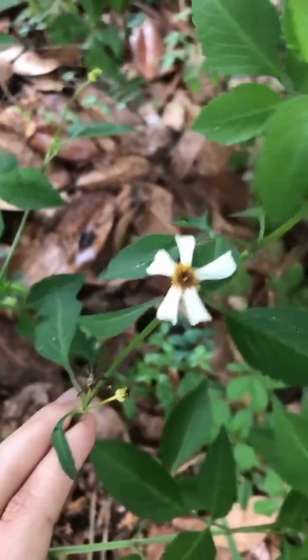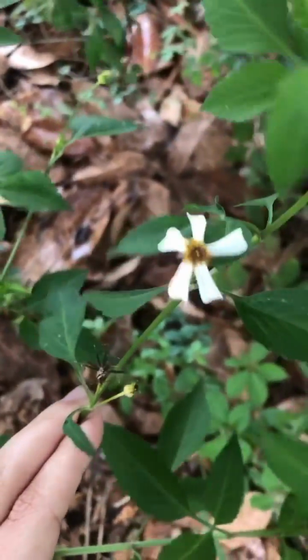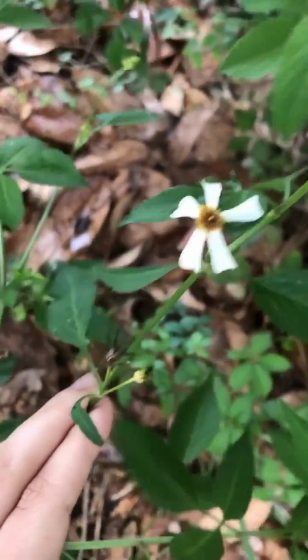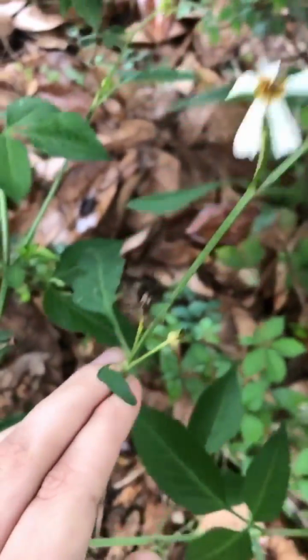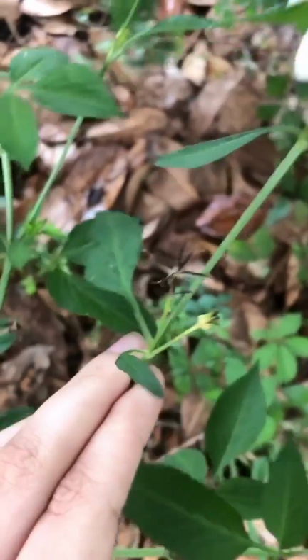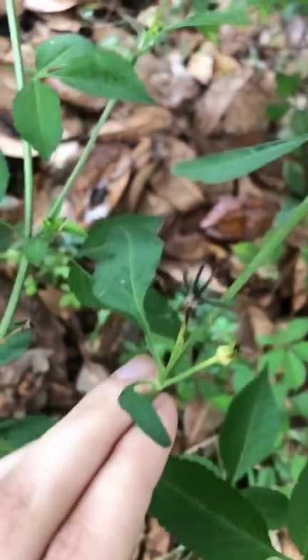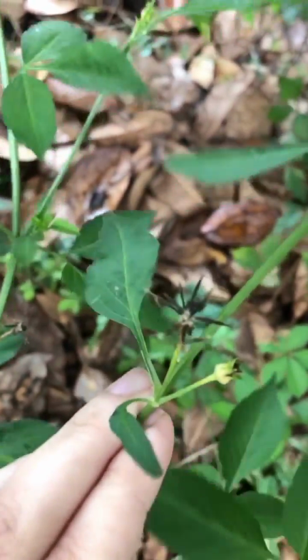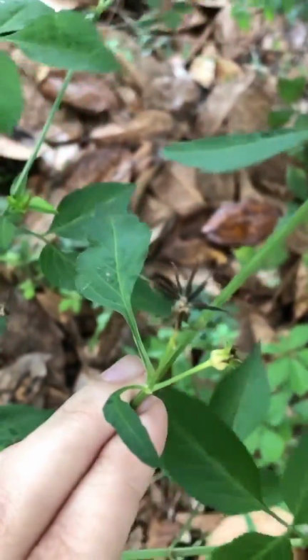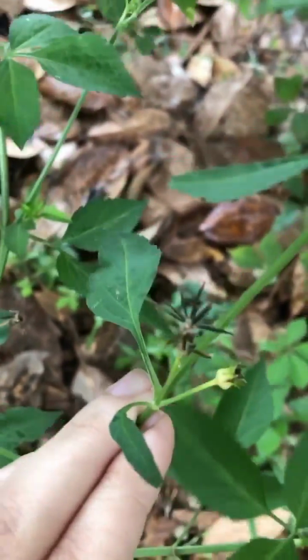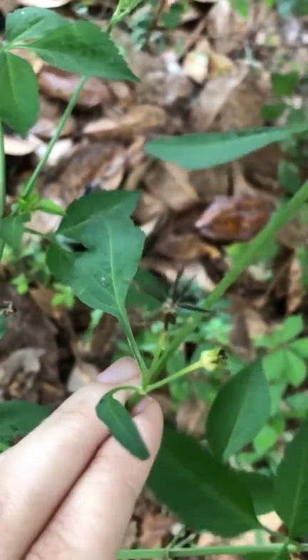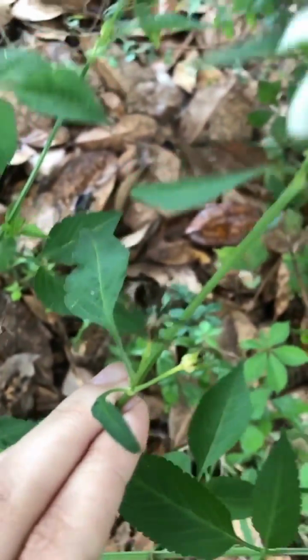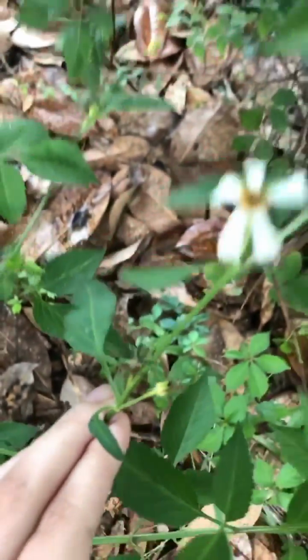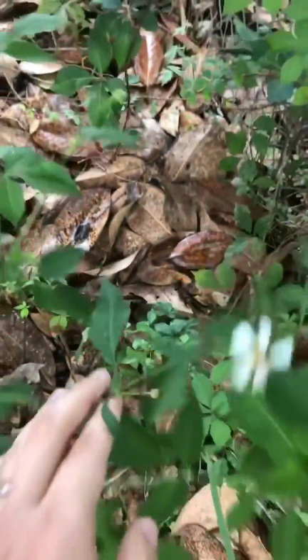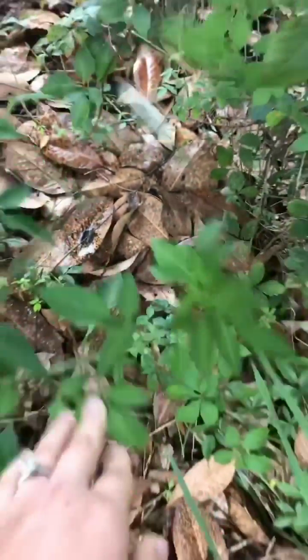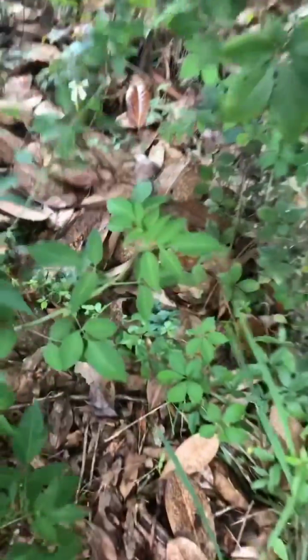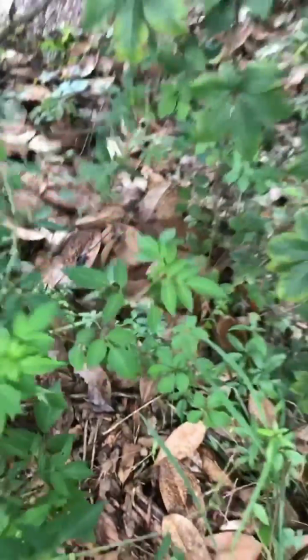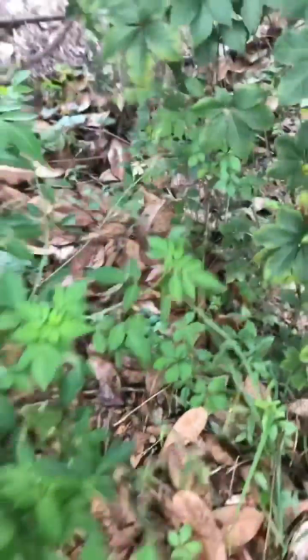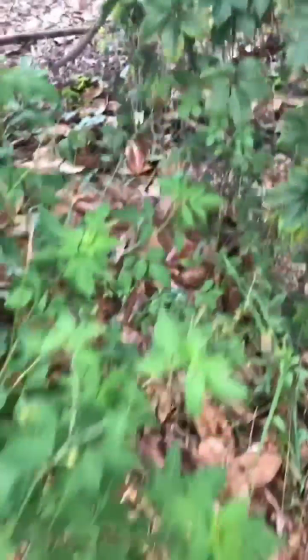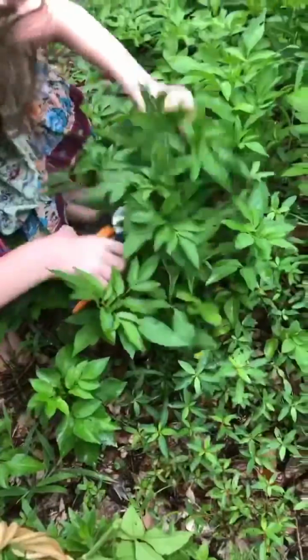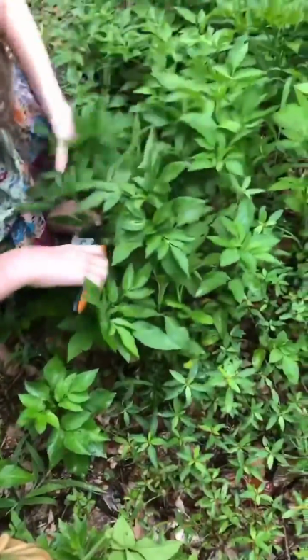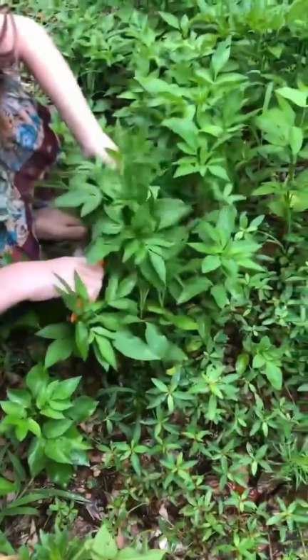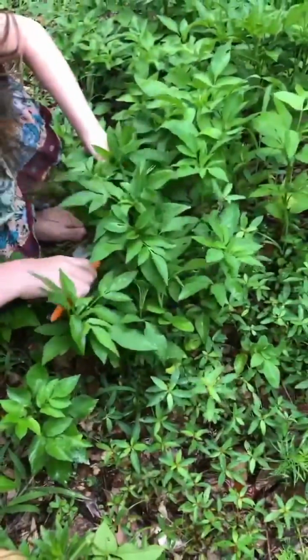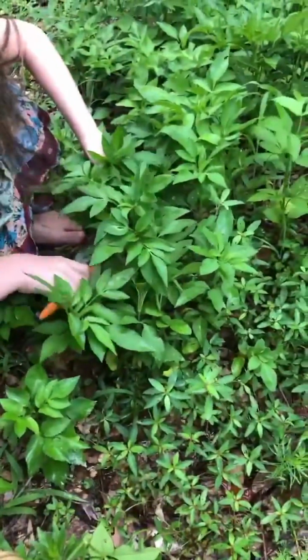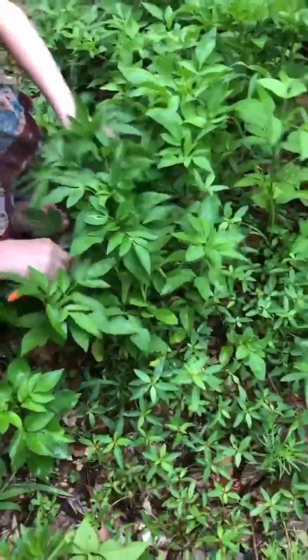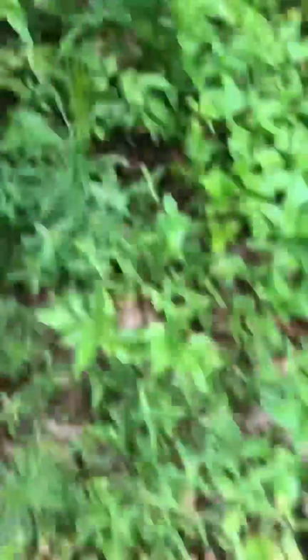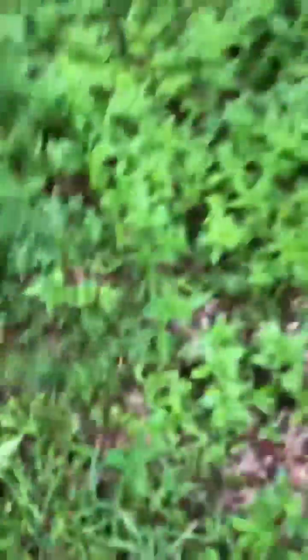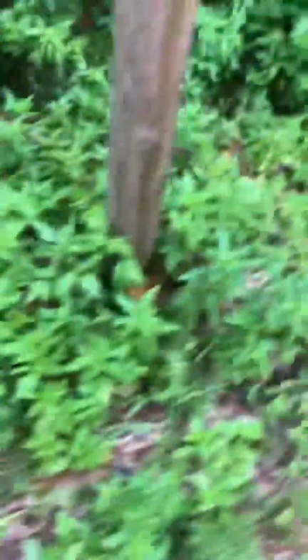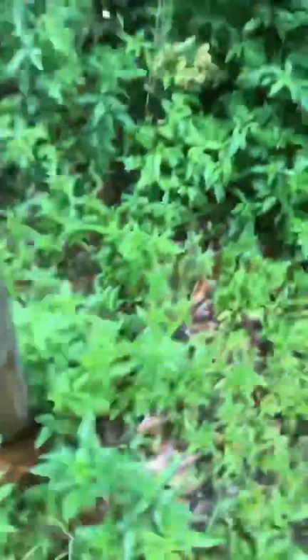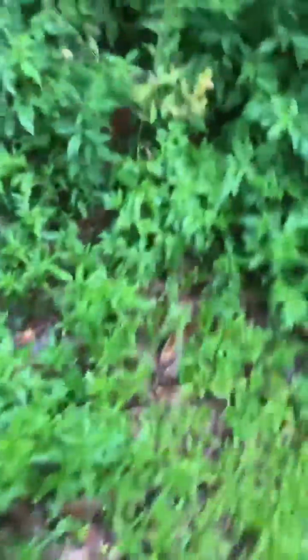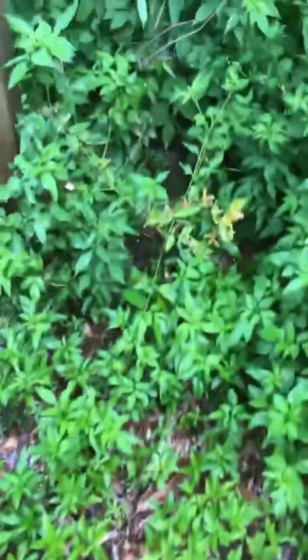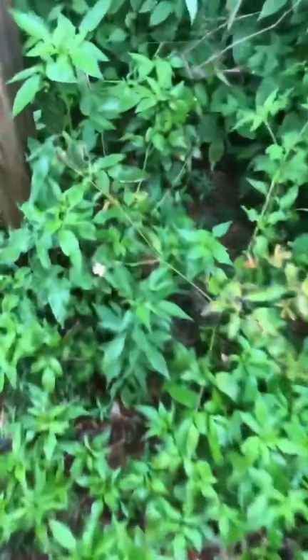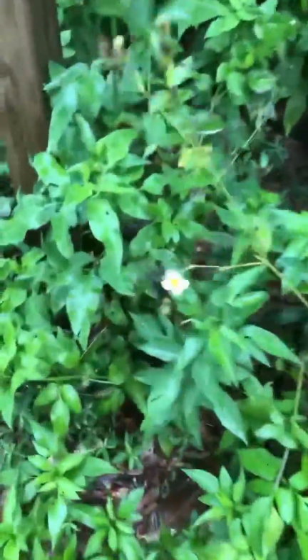The common name is Spanish needles, as you can see by these little black things, or beggar ticks. These are native to Florida, and pollinators love them — they're one of the top three plants for bee production.